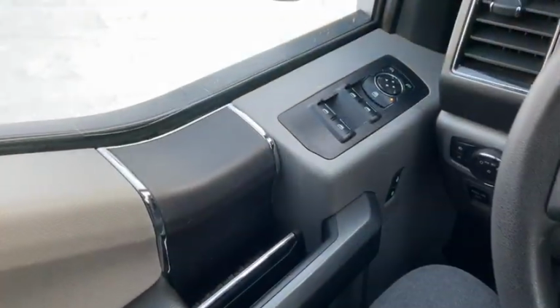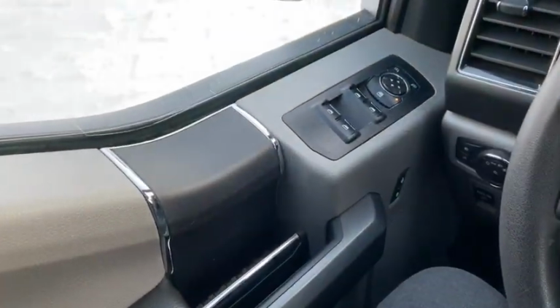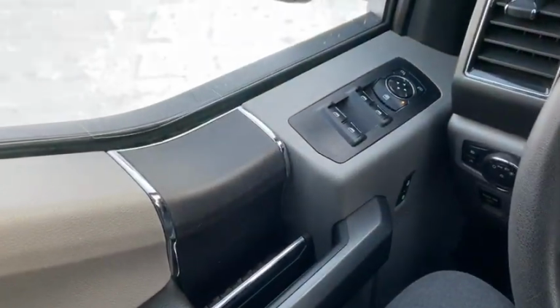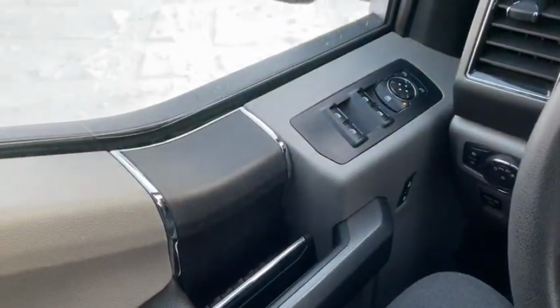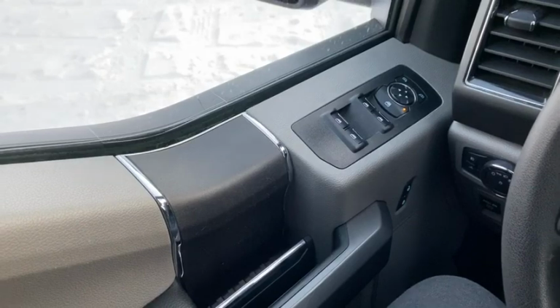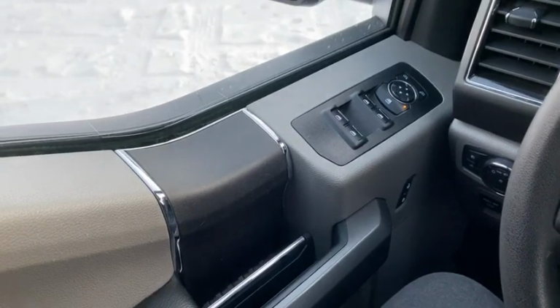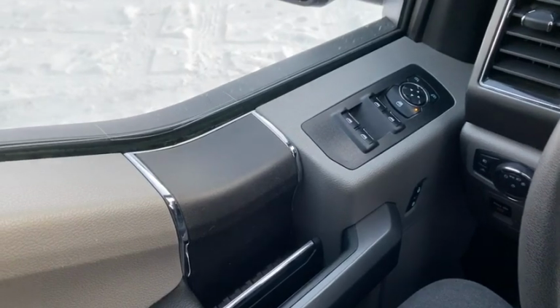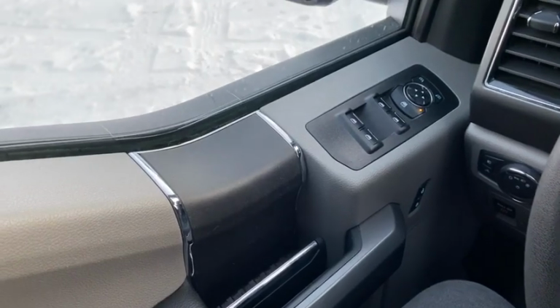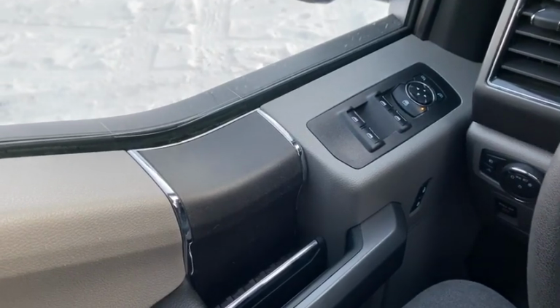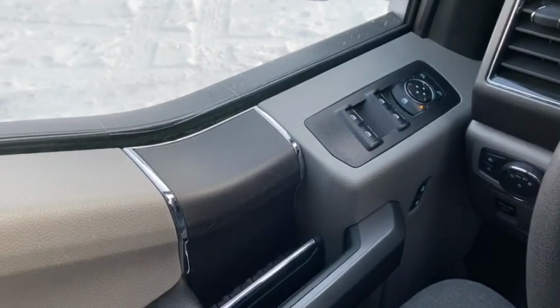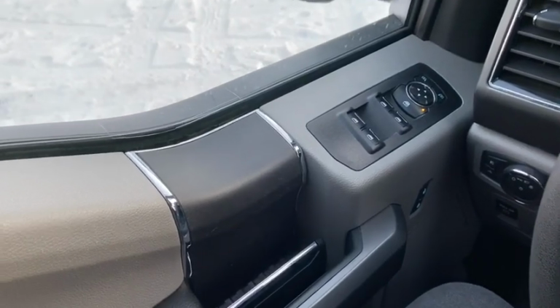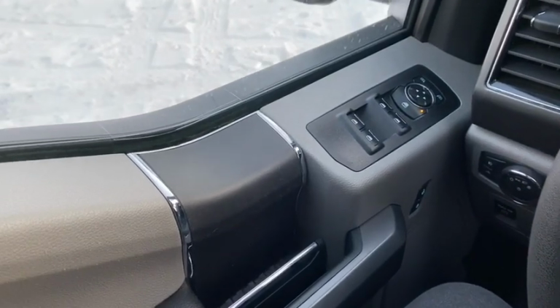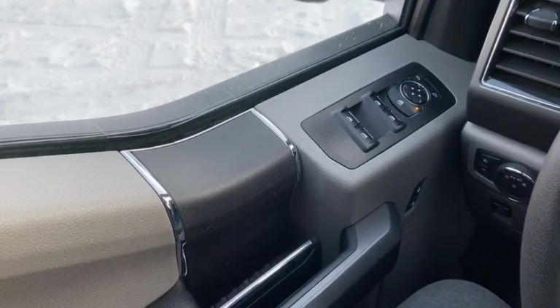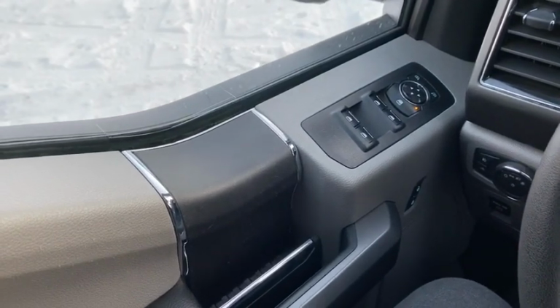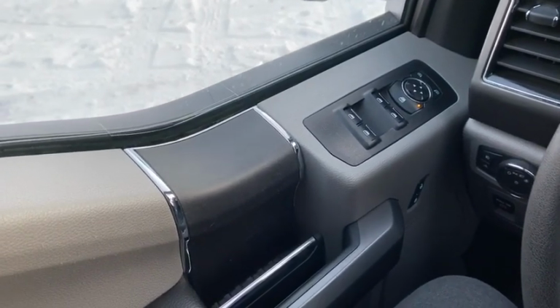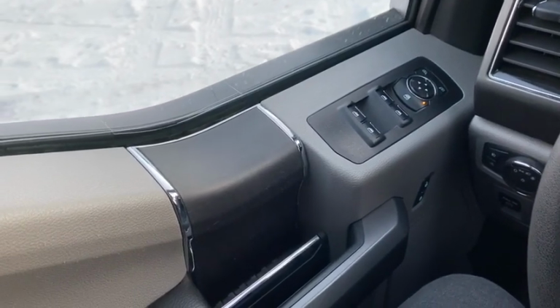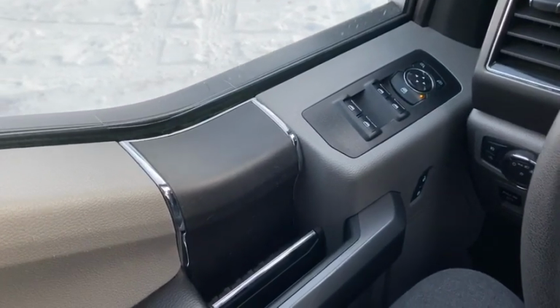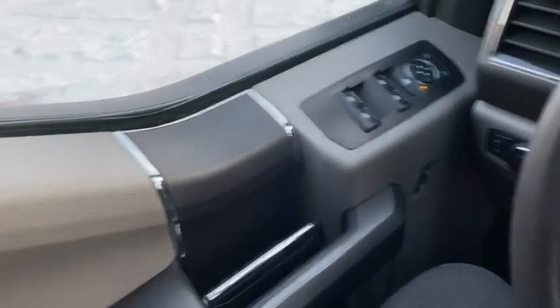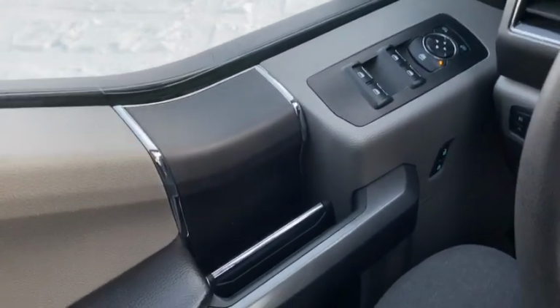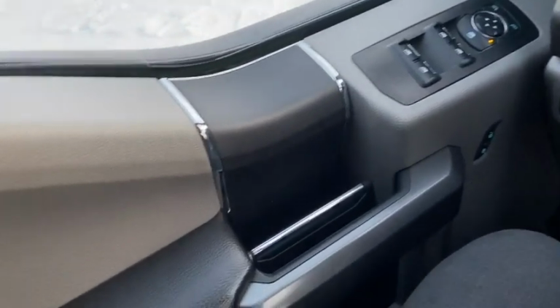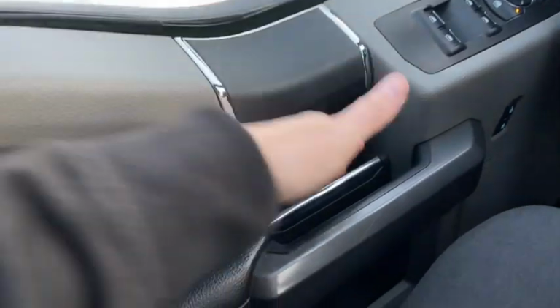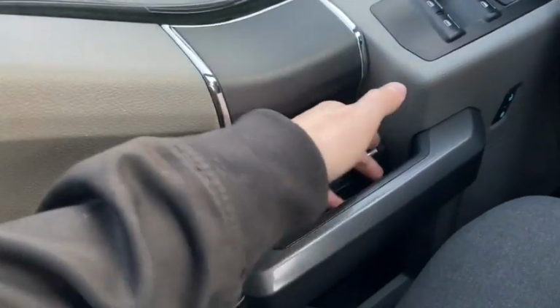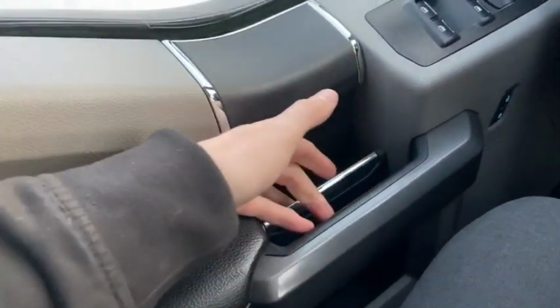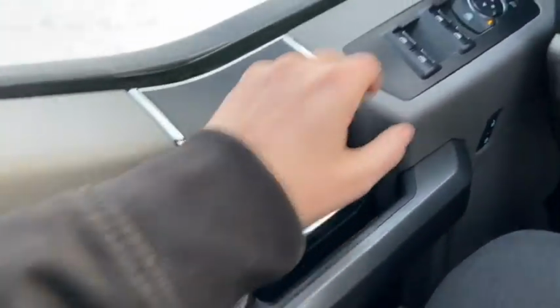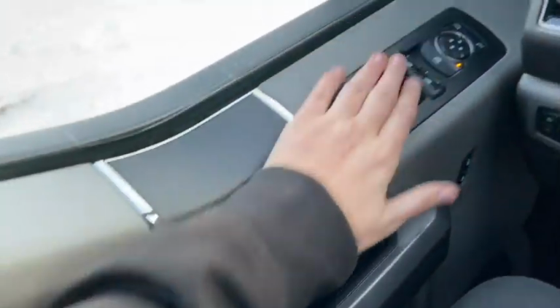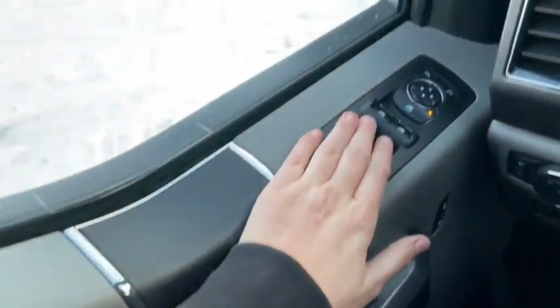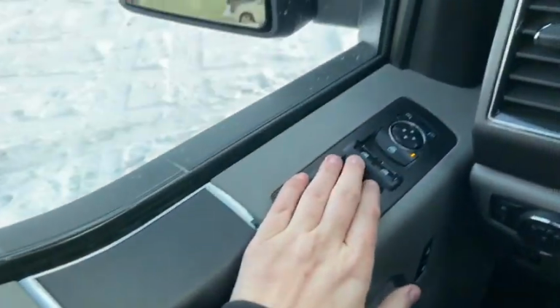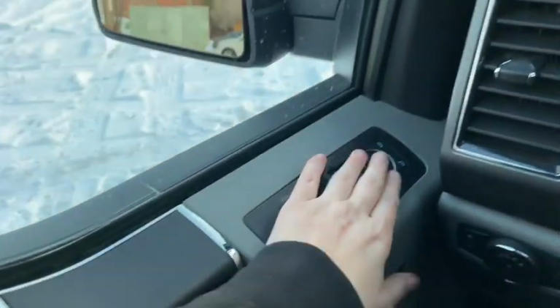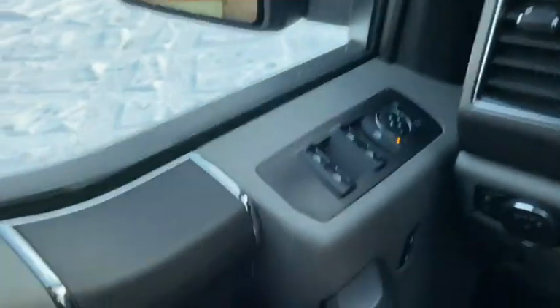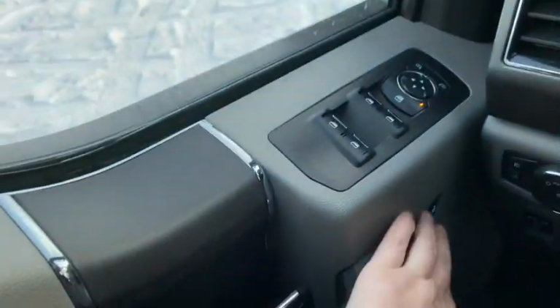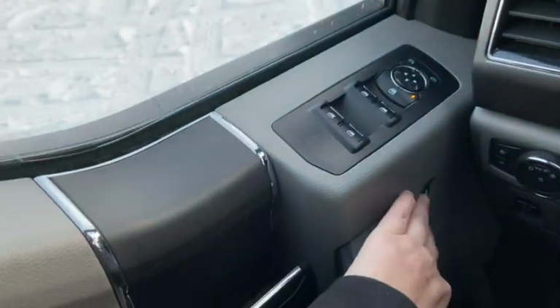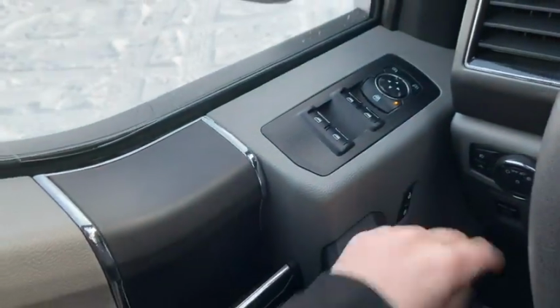So sitting inside of the F-150 here, we're going to do a quick run through of some of the features as well as go over the interior layout. Starting on your door panel you have your door latch here with your power windows as well as your power mirrors and your power locks.